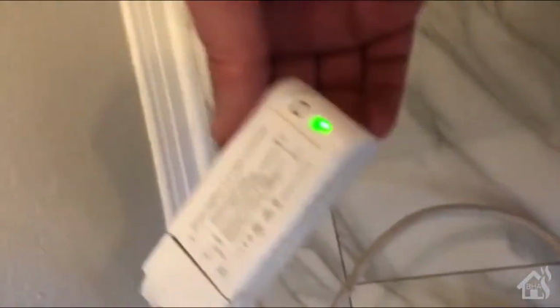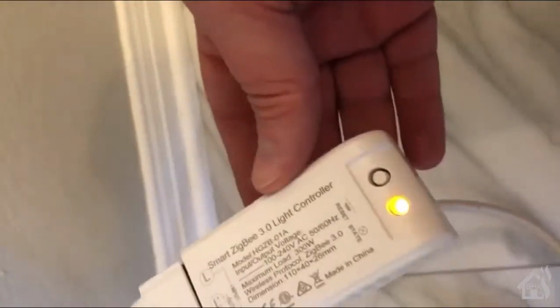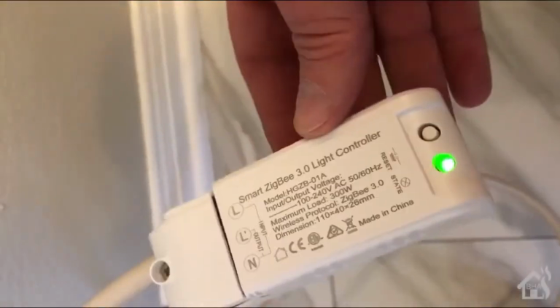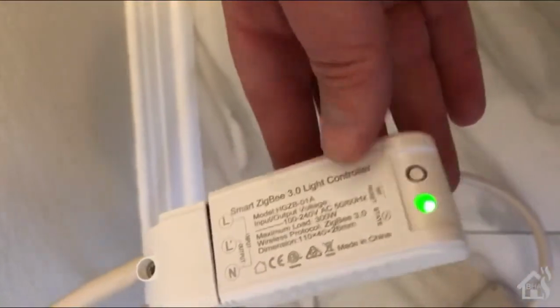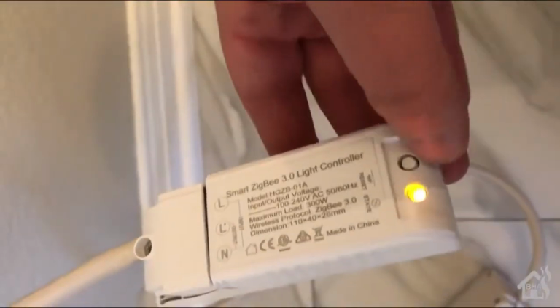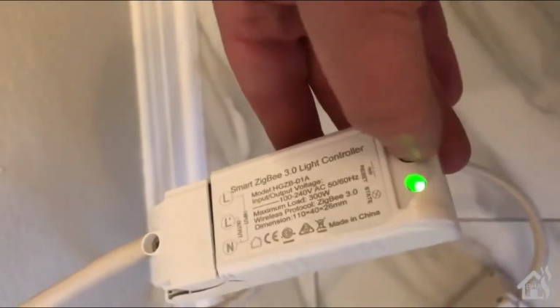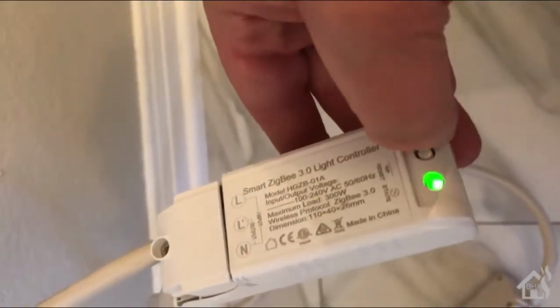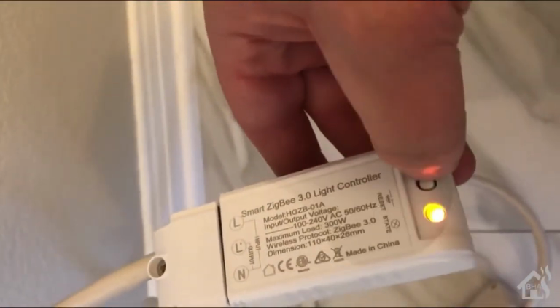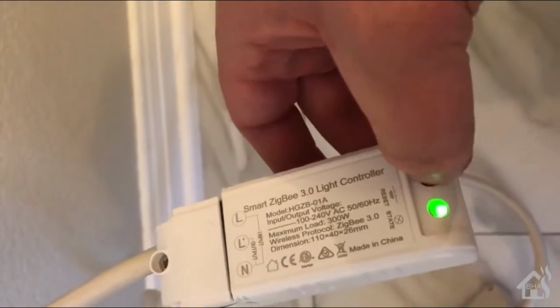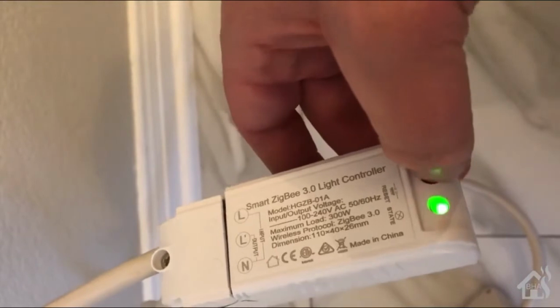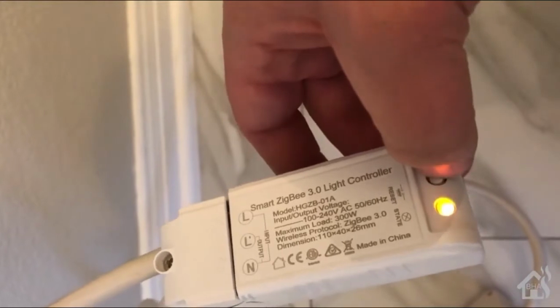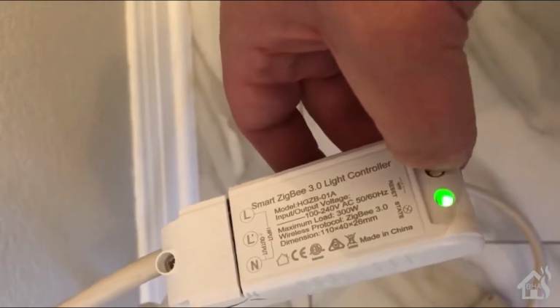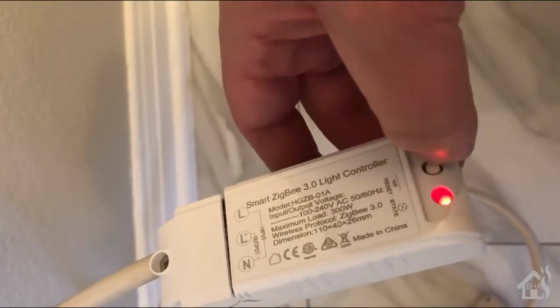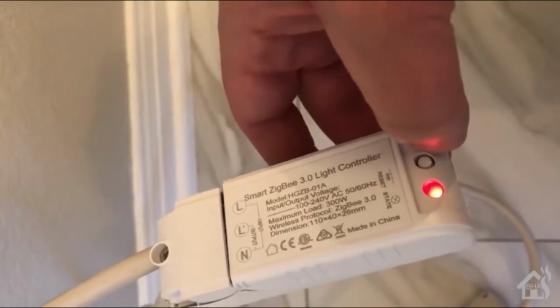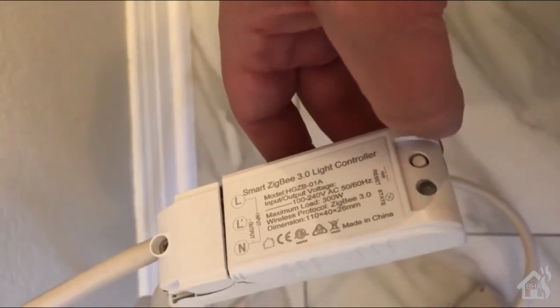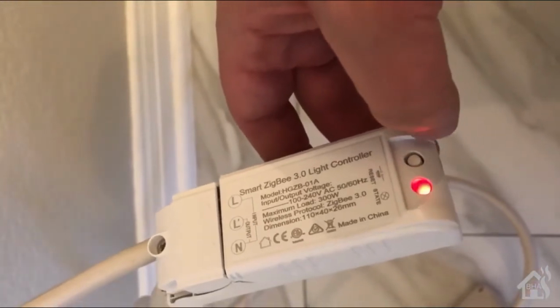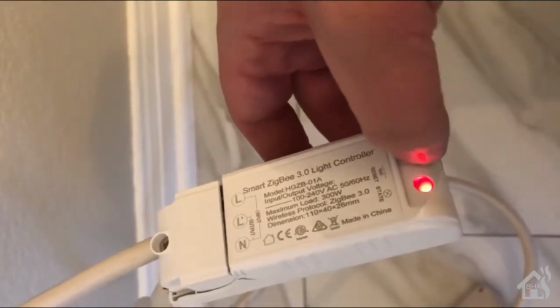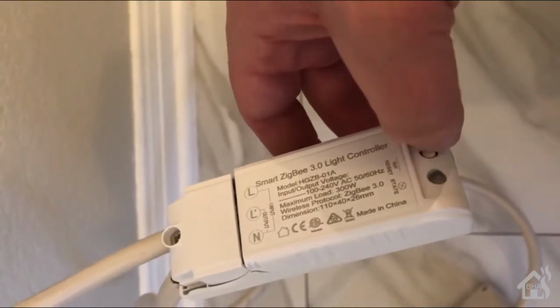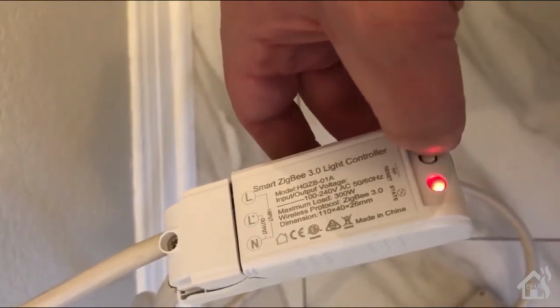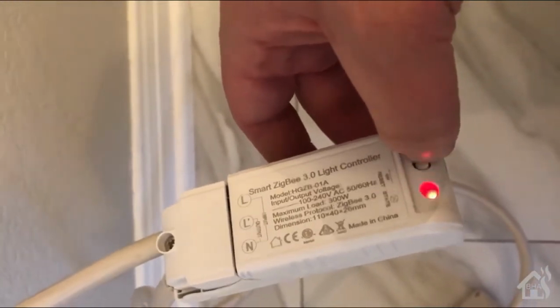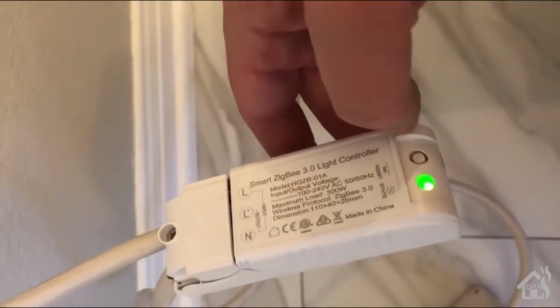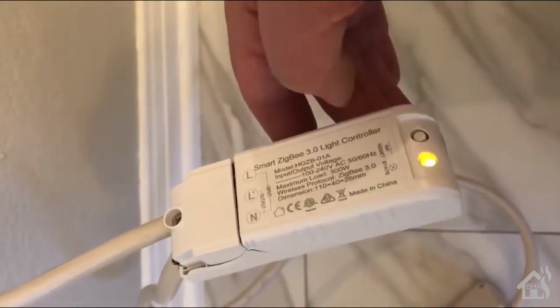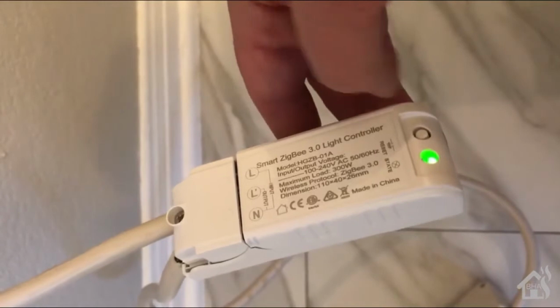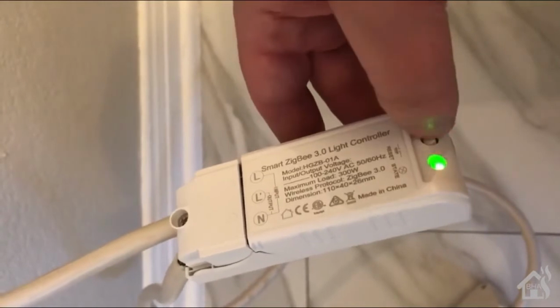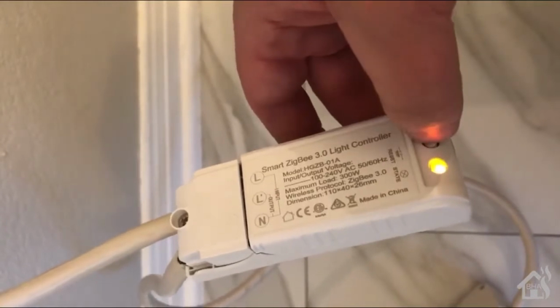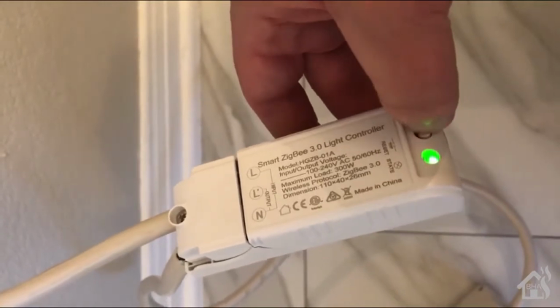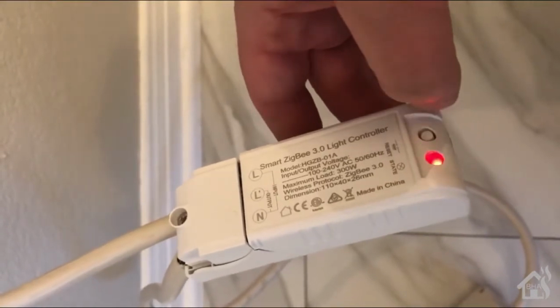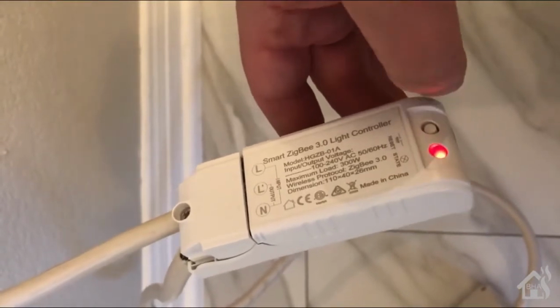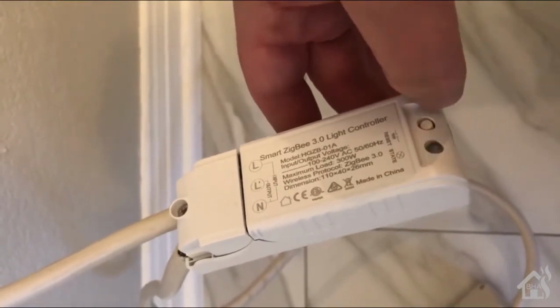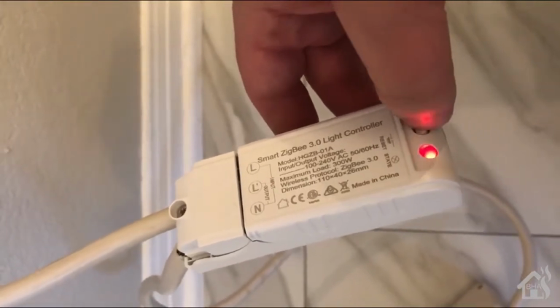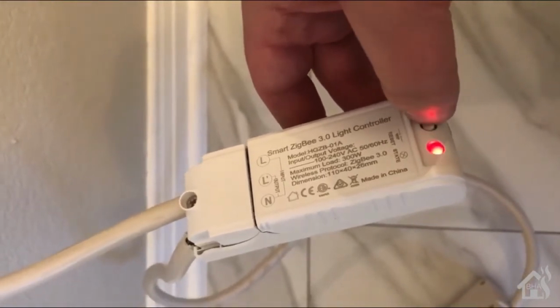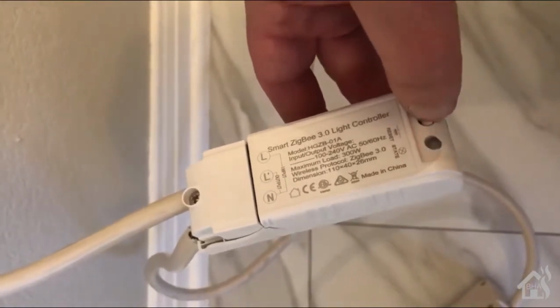So I push the button, it goes red; push it again, it turns green. This cord's flashing because it's not currently connected to anything. Let's get it added to SmartThings.